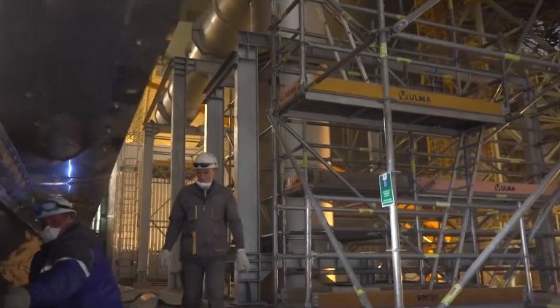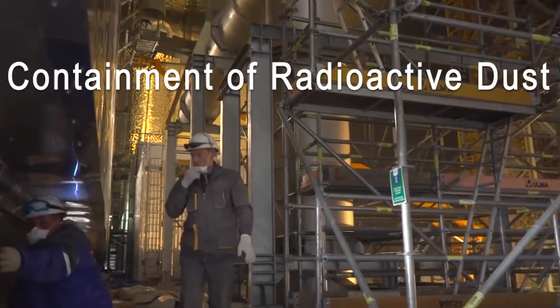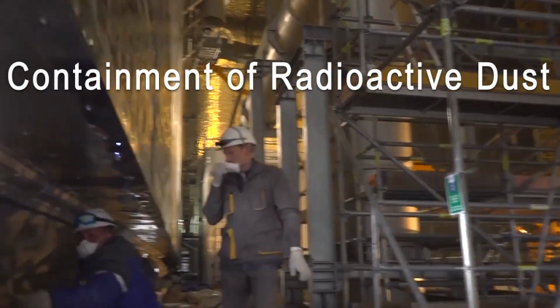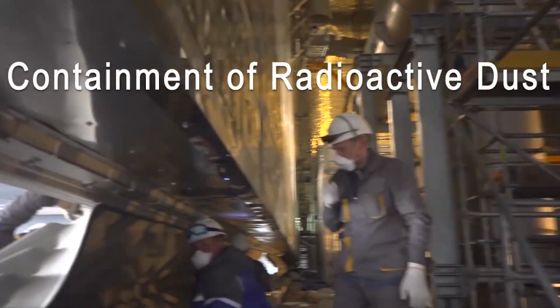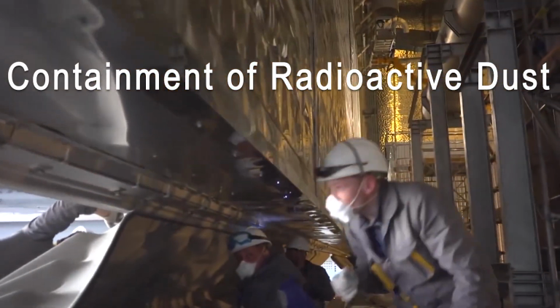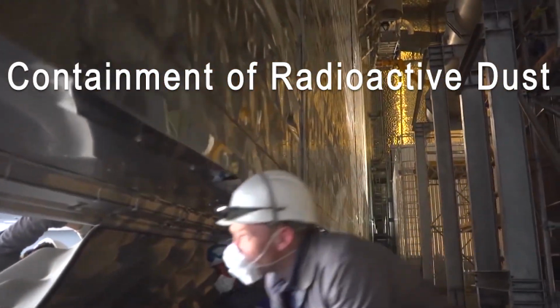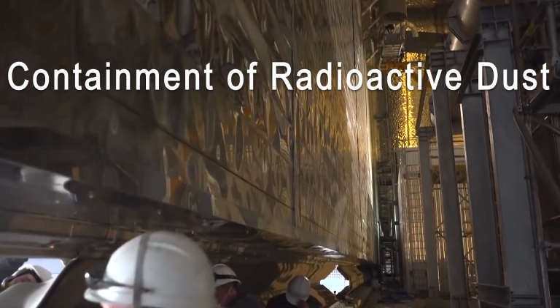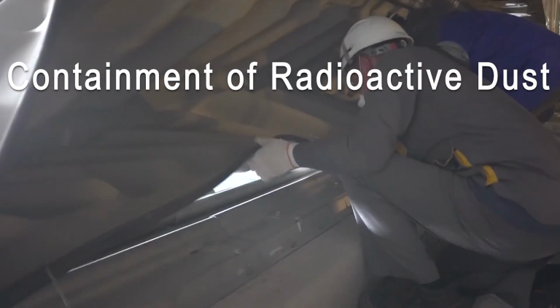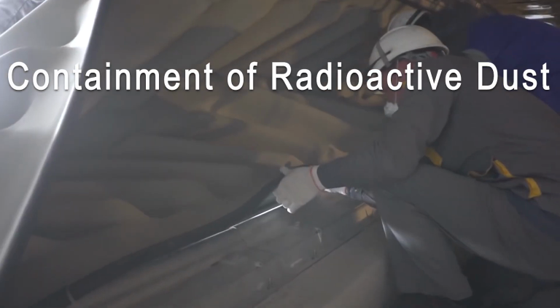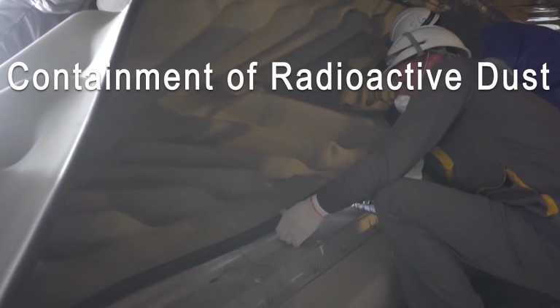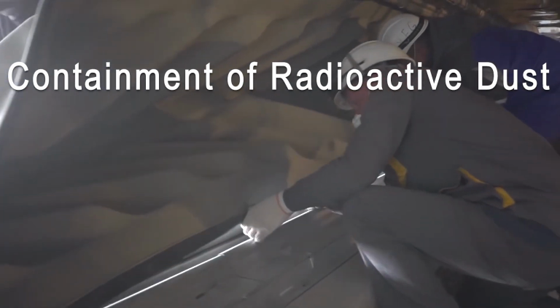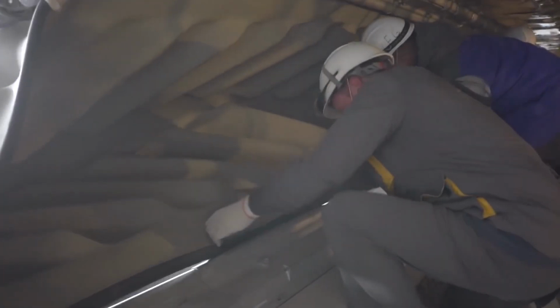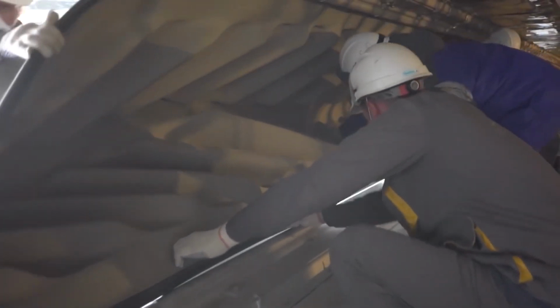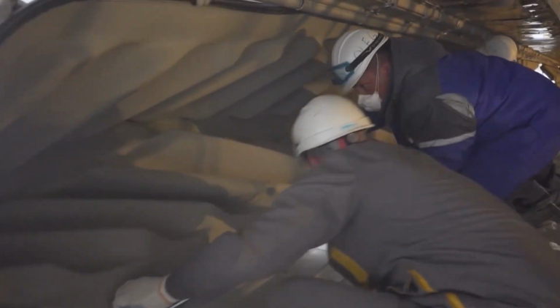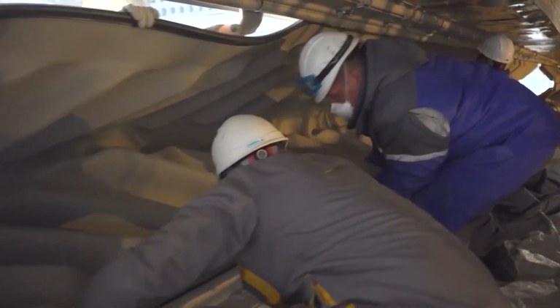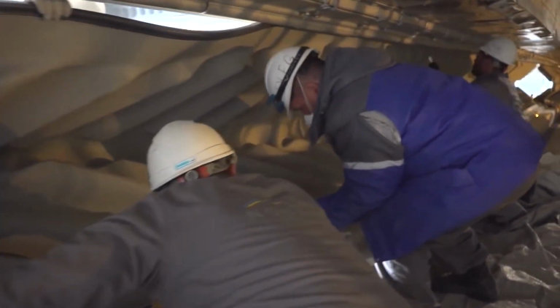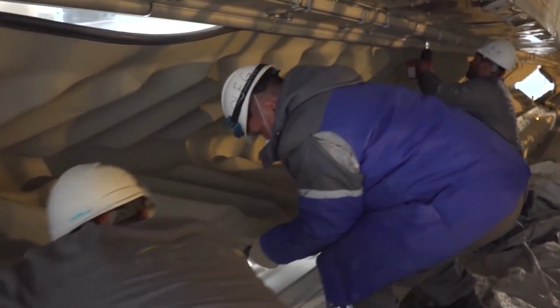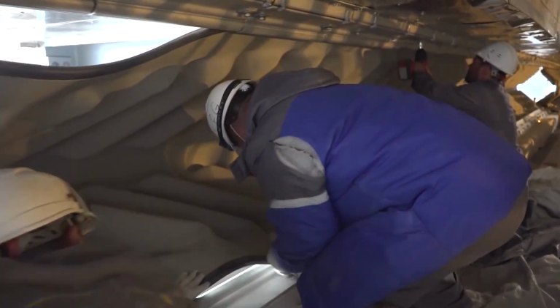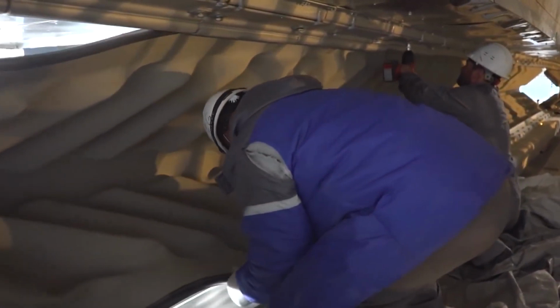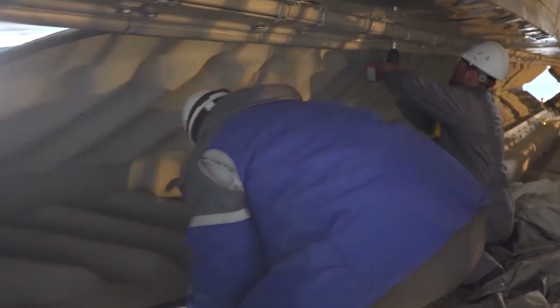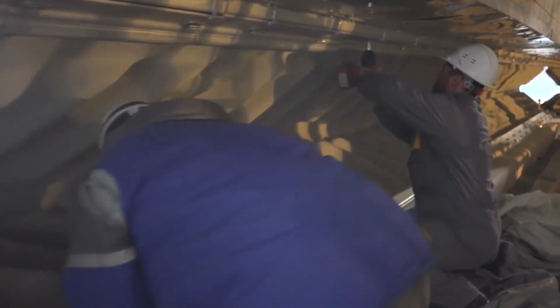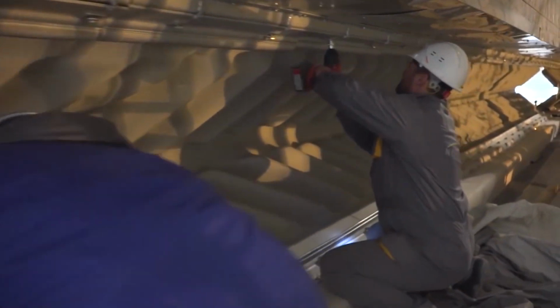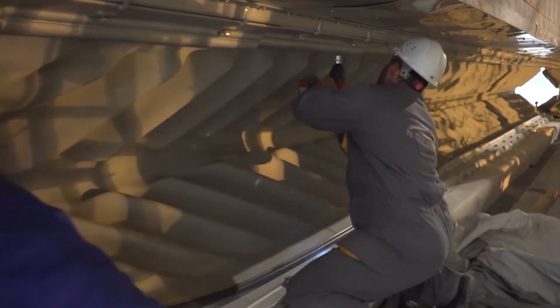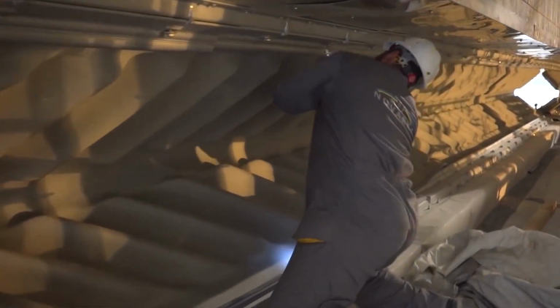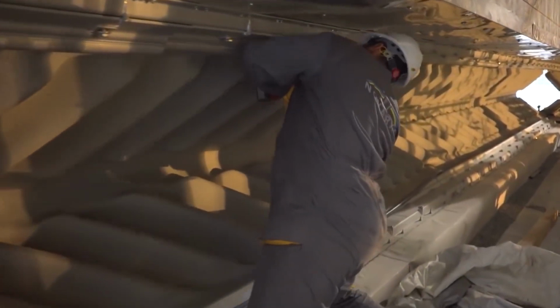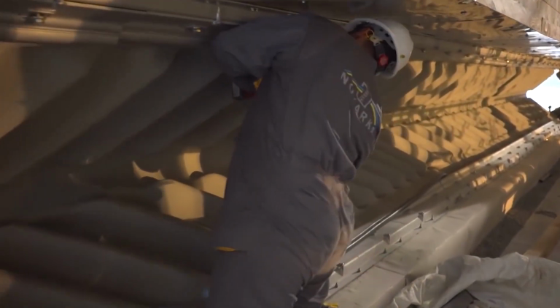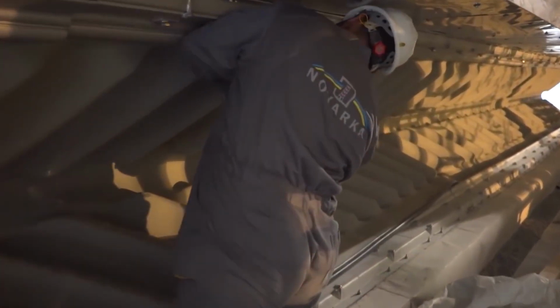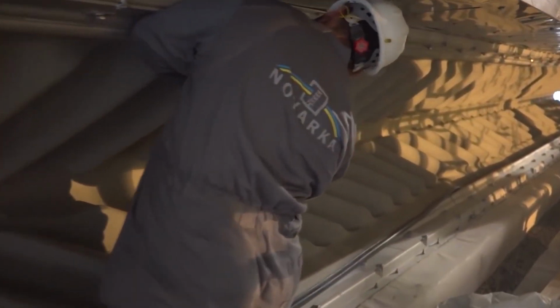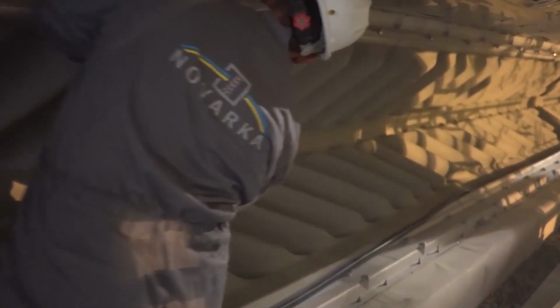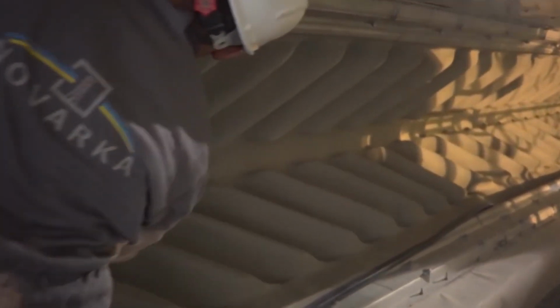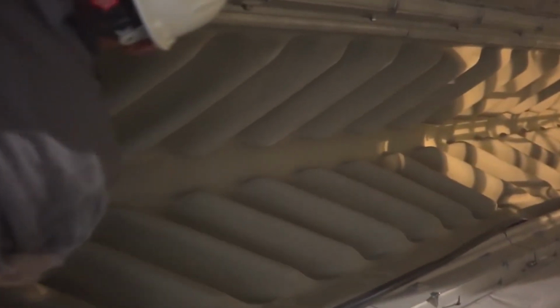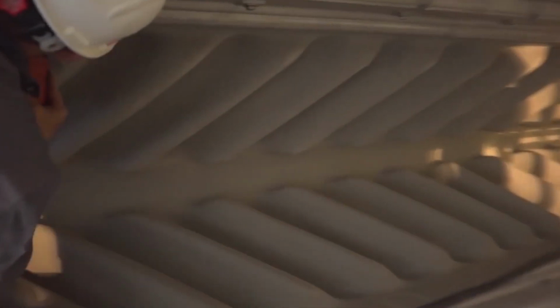Containment of radioactive dust: one of the primary goals of the NSC is to prevent the release of radioactive dust and particles from the damaged reactor. Any breach in the structure's integrity could lead to the escape of radioactive materials.